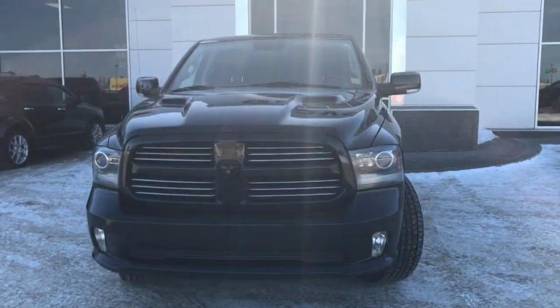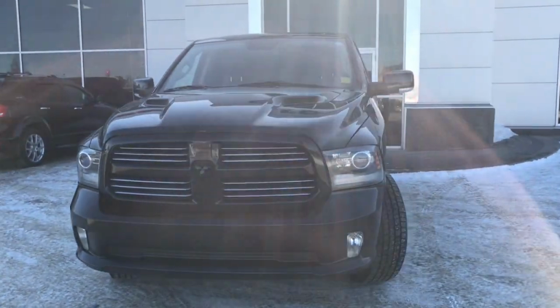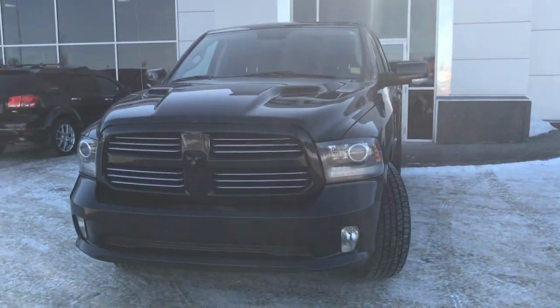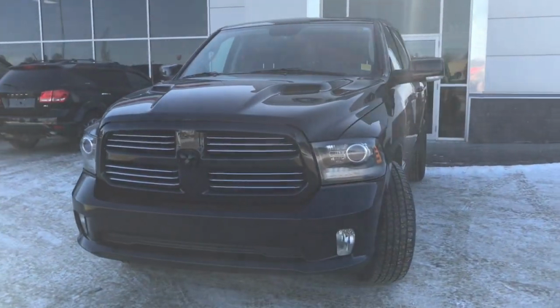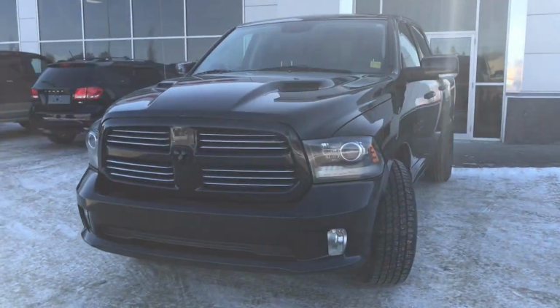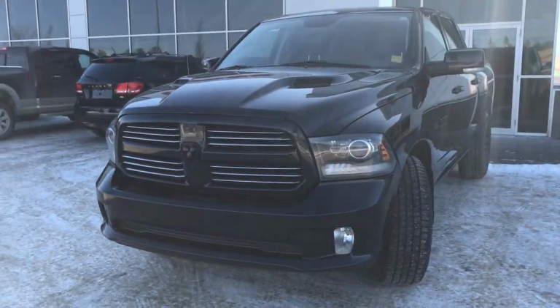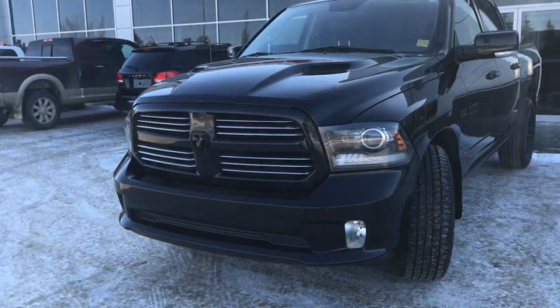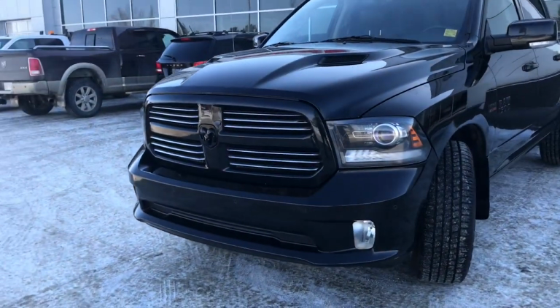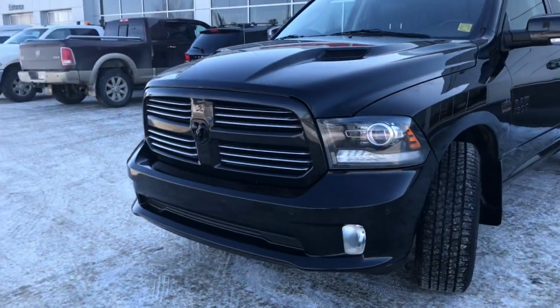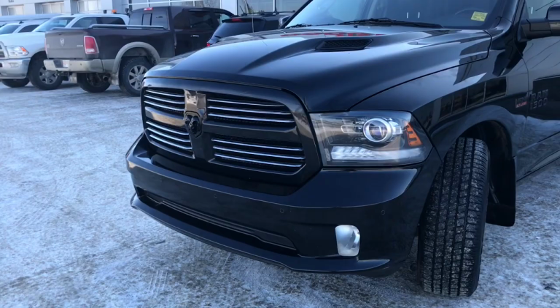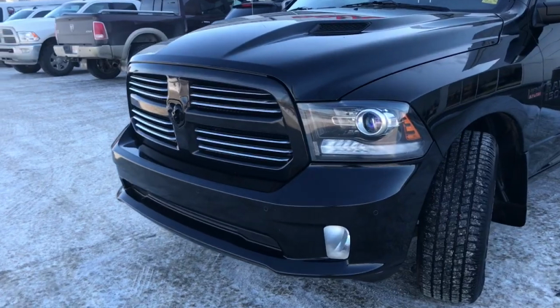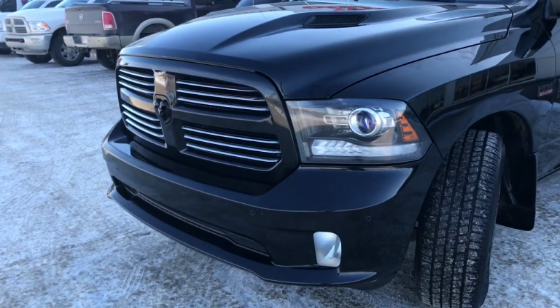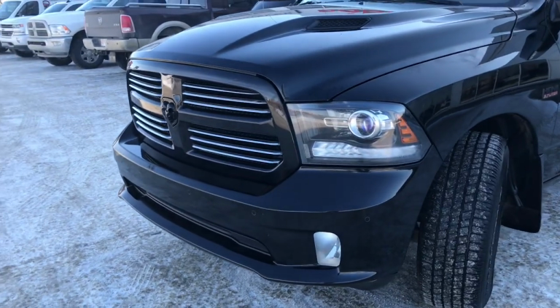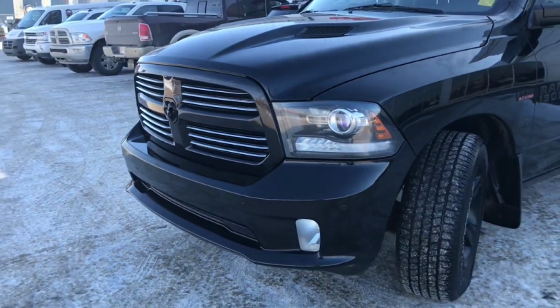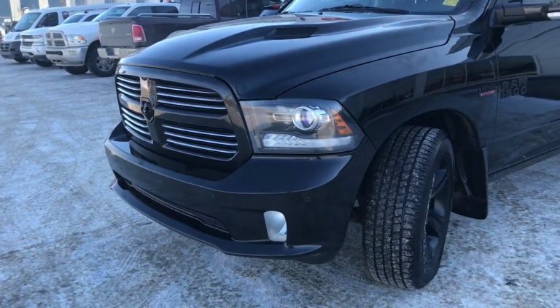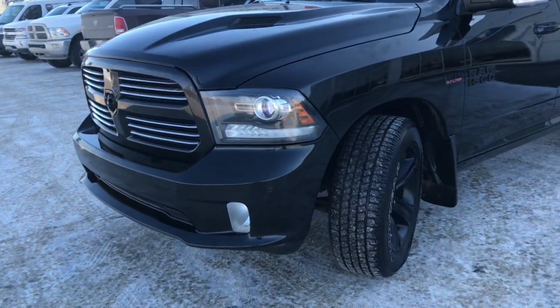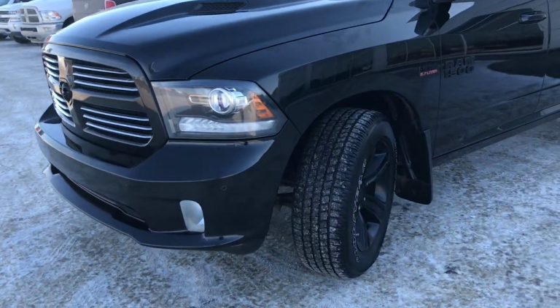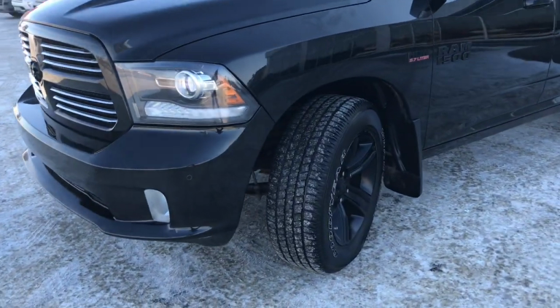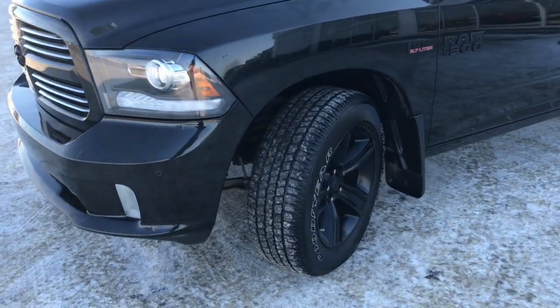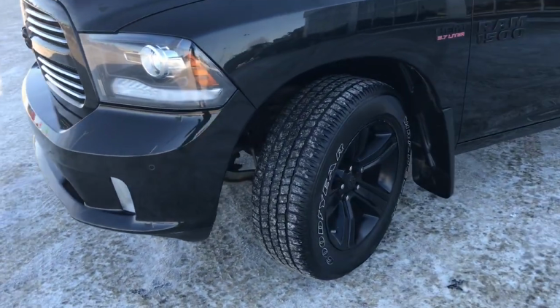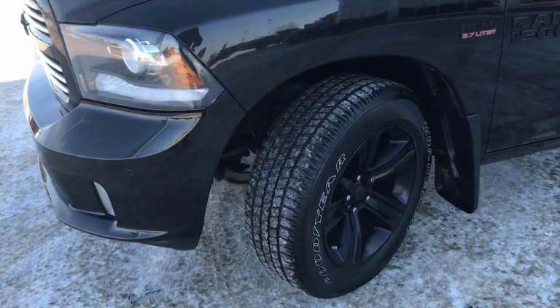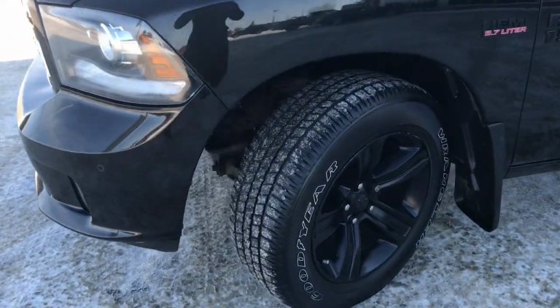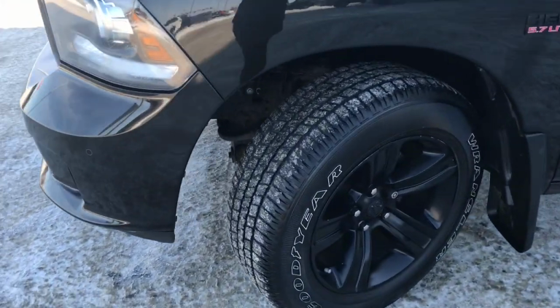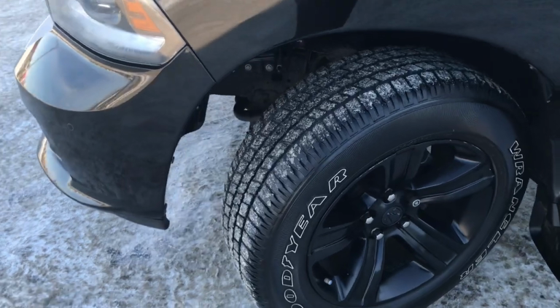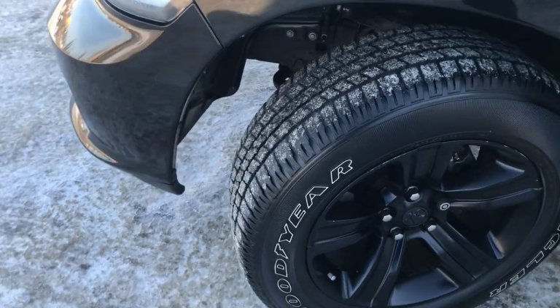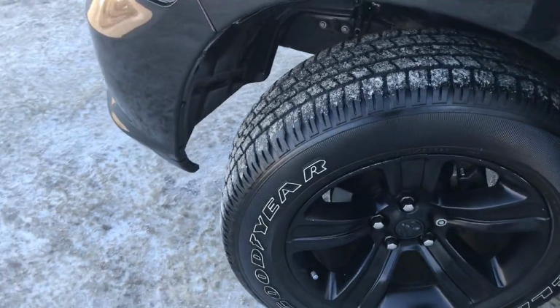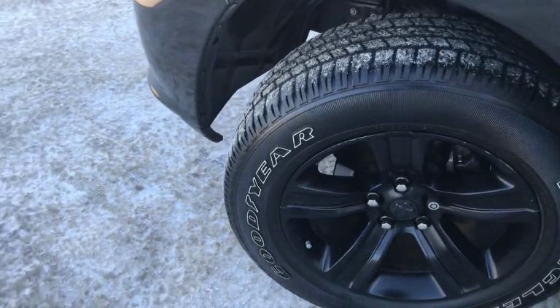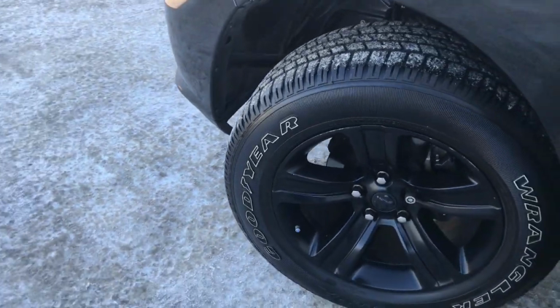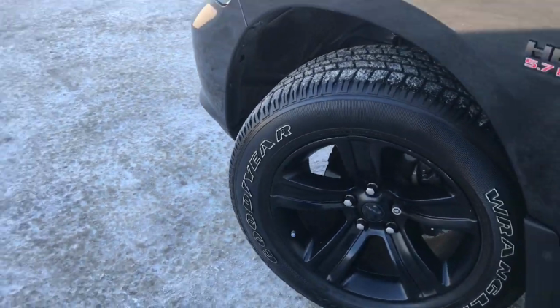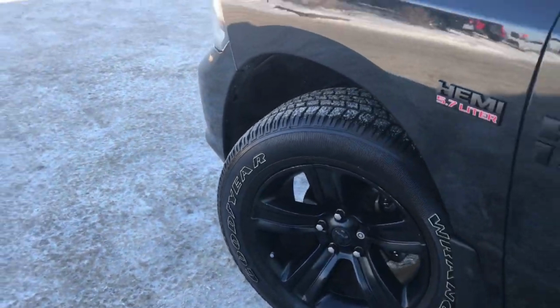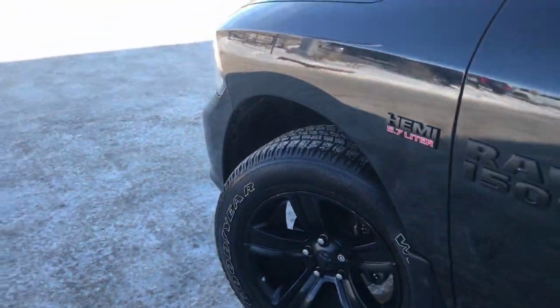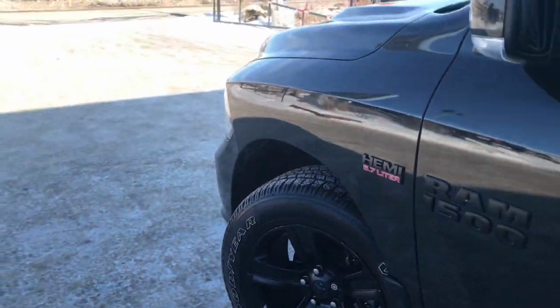In the front here, you have your headlights, daytime running lights, and signal lights, and of course these fog lights down here at the bottom. You have those front parking sensors as well. Lots of tread left in these tires — they are Goodyear Wranglers mounted on a factory black 20-inch rim.